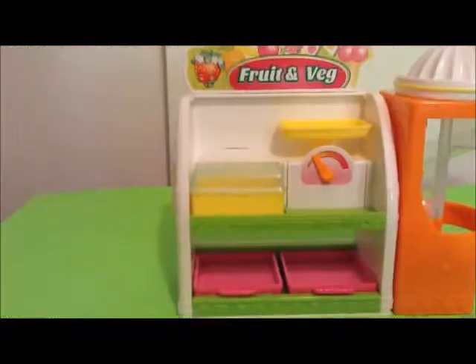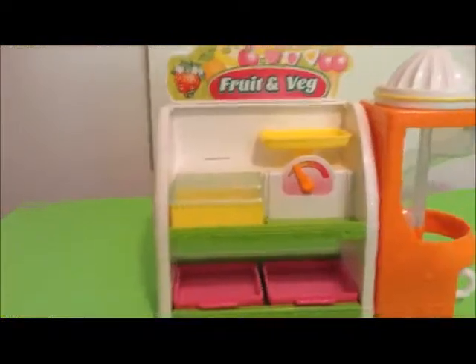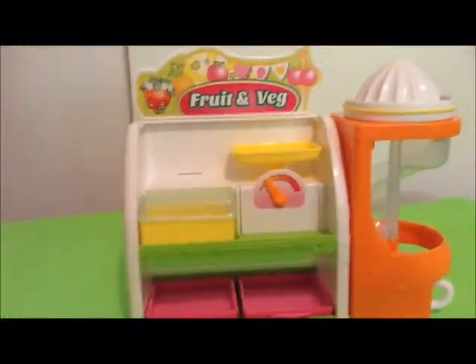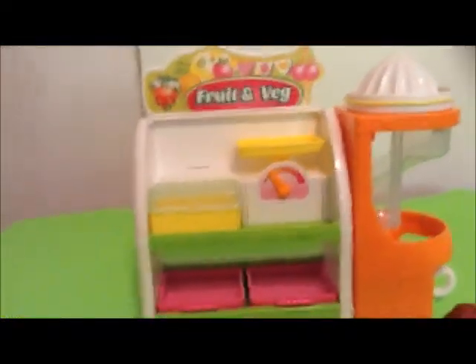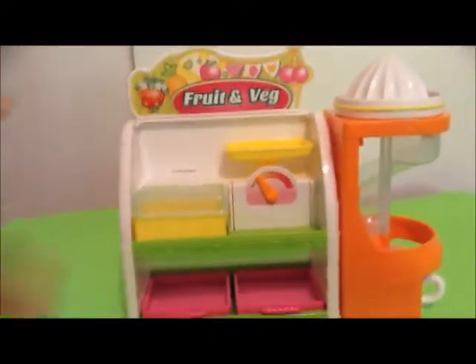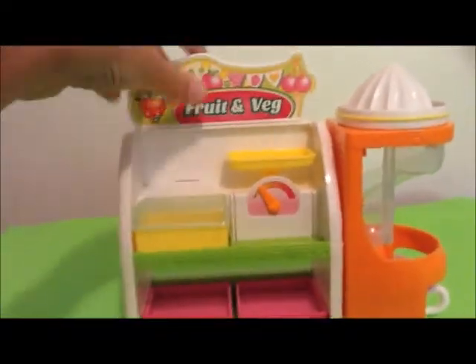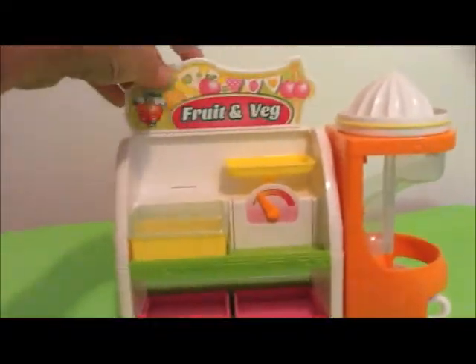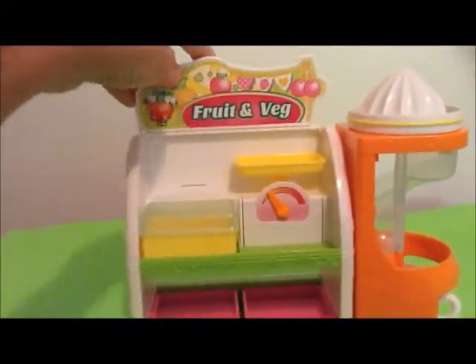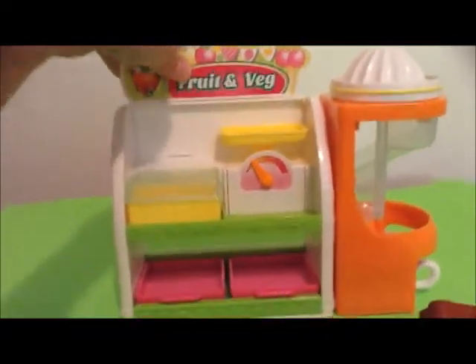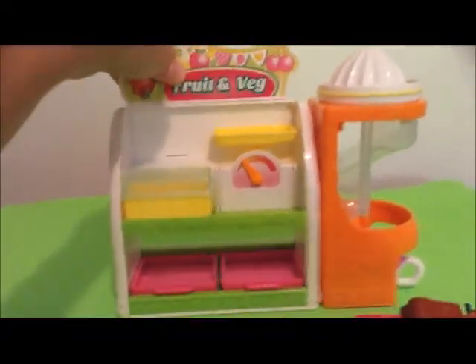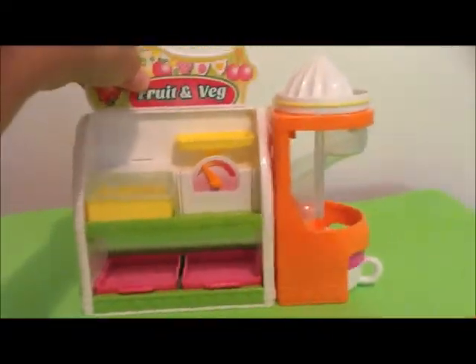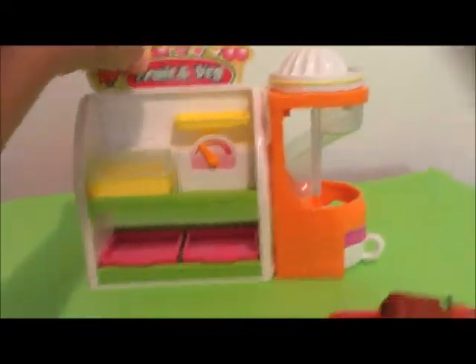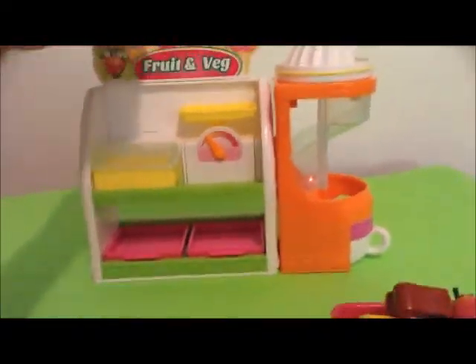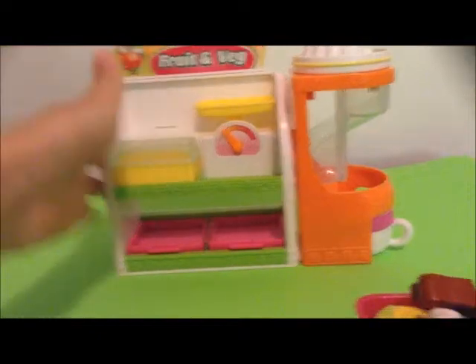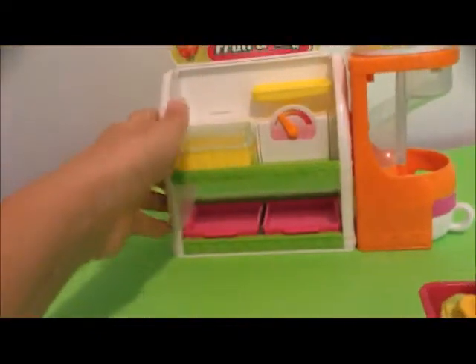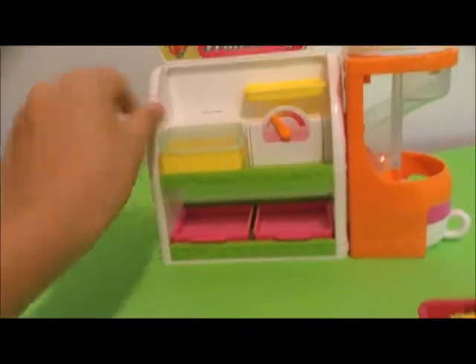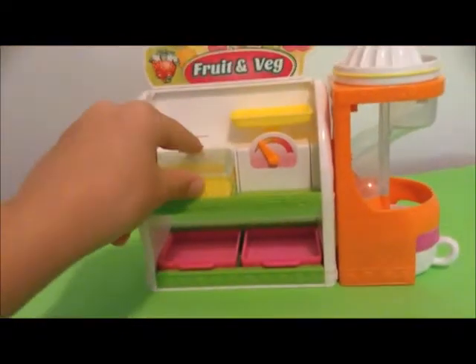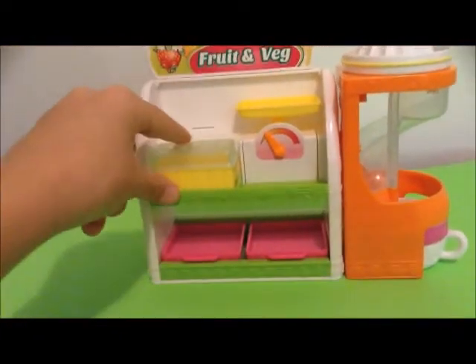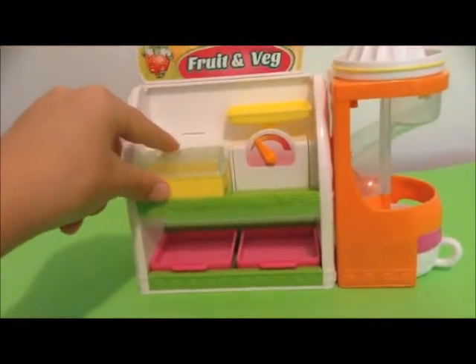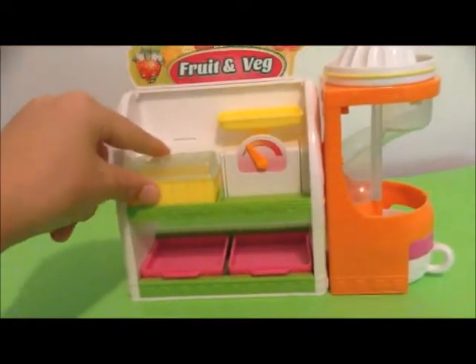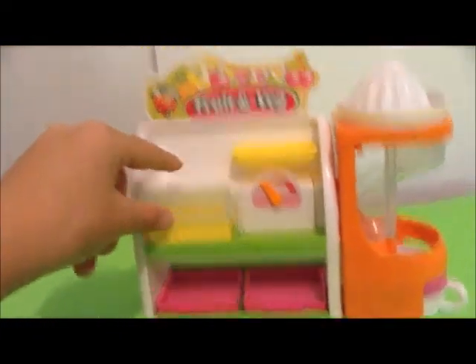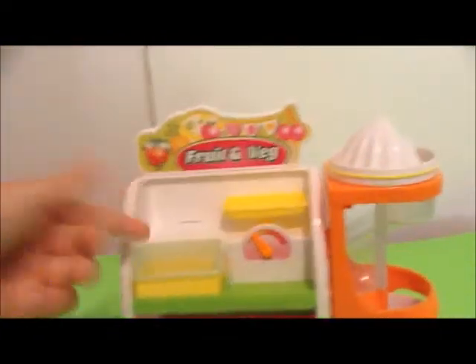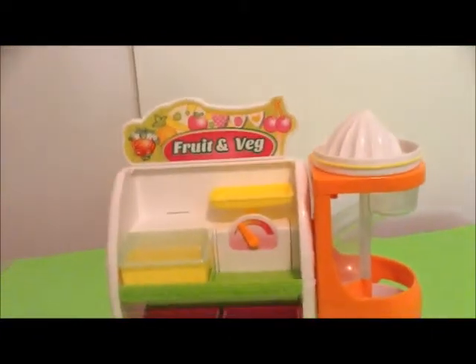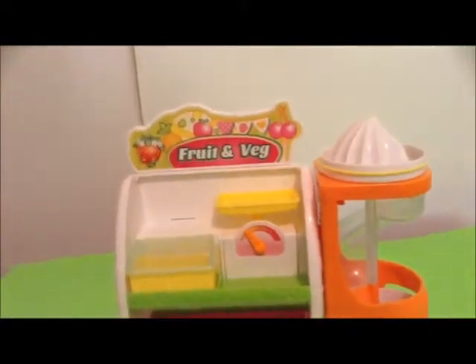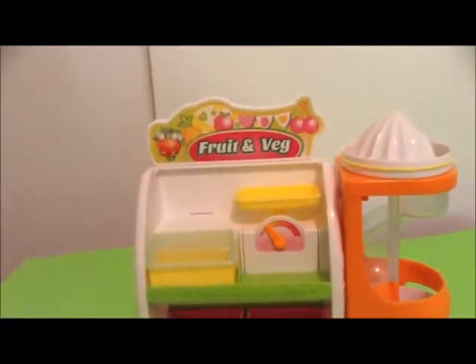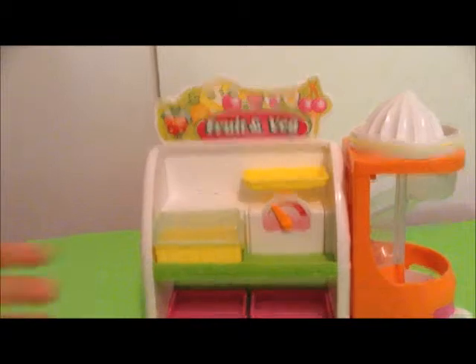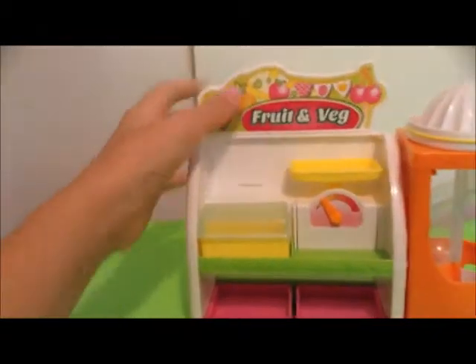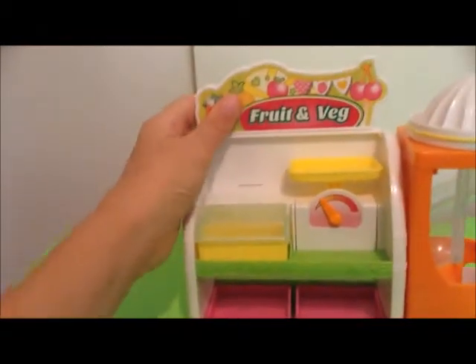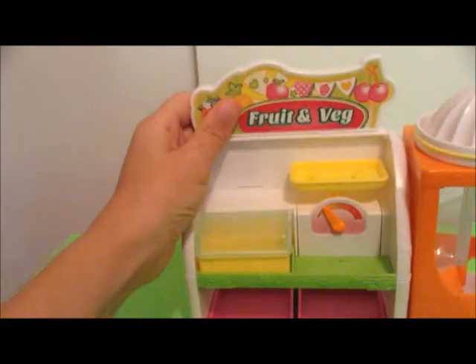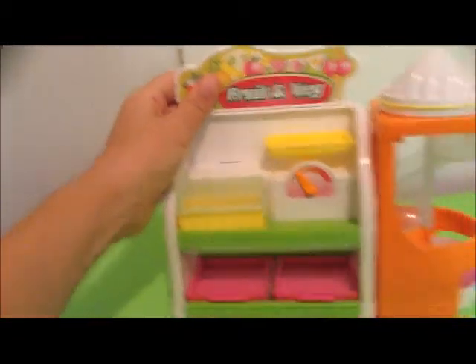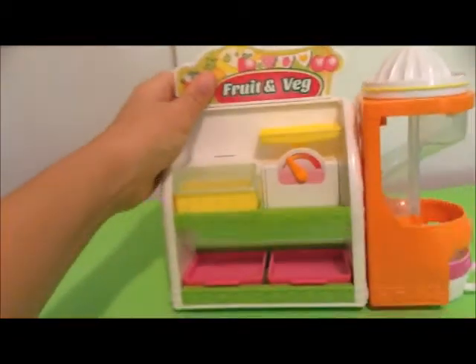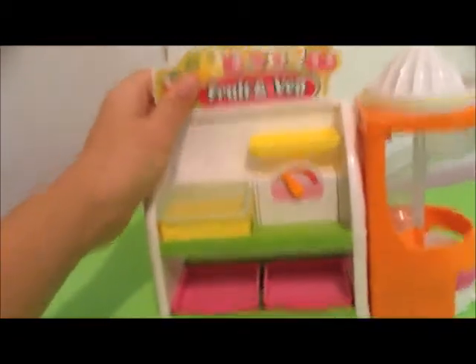Hey guys, Nick here, and I'm going to be doing another Shopkins video. I'm just going to be simply reviewing the fruit and vegetable stand, because I haven't reviewed it yet.